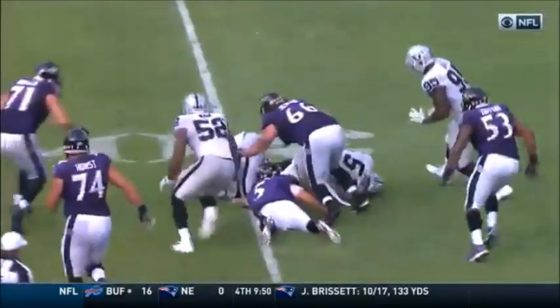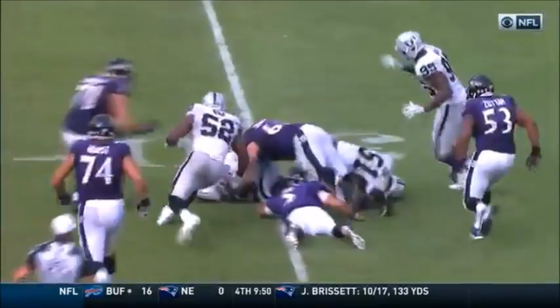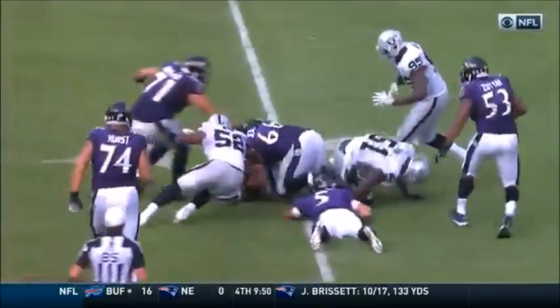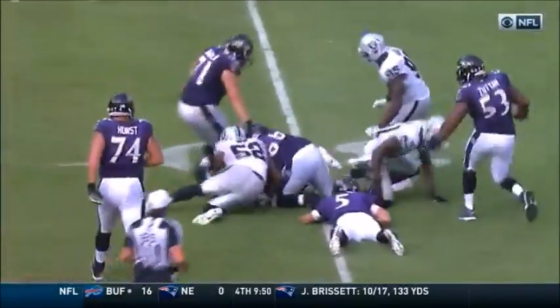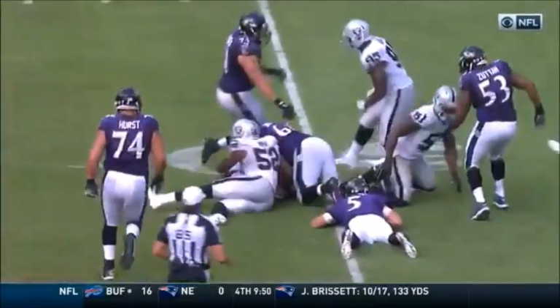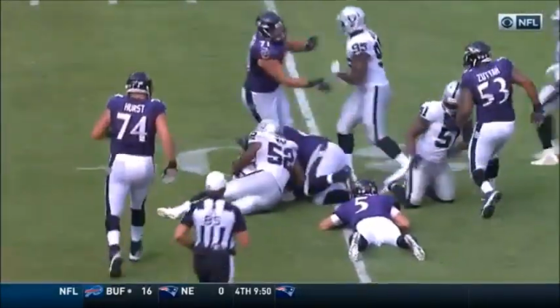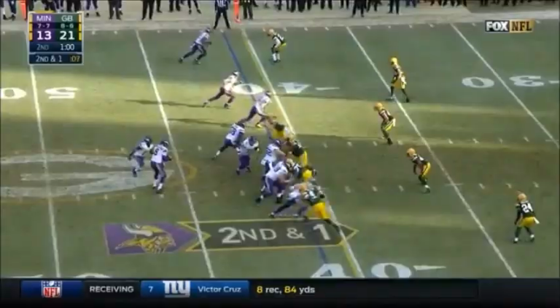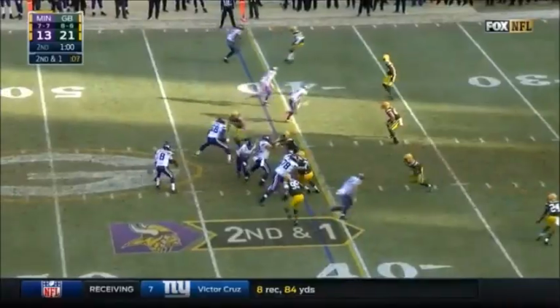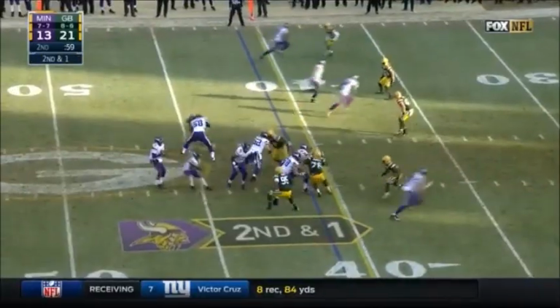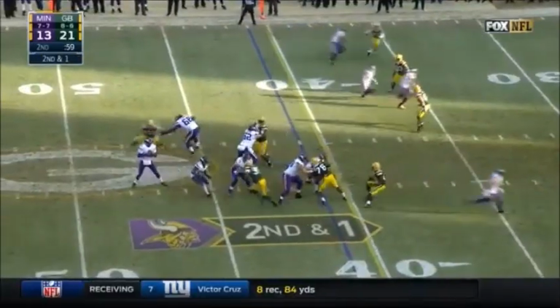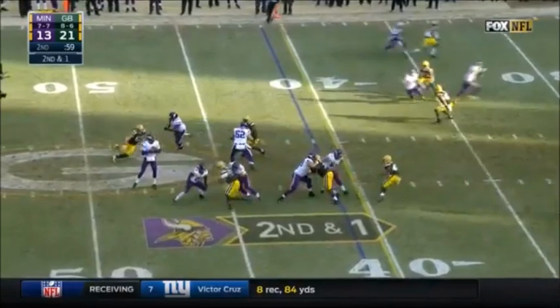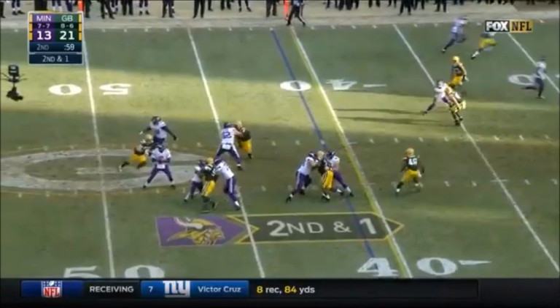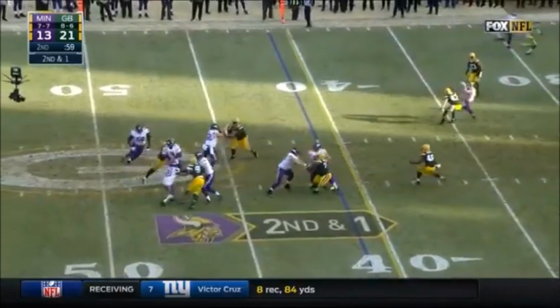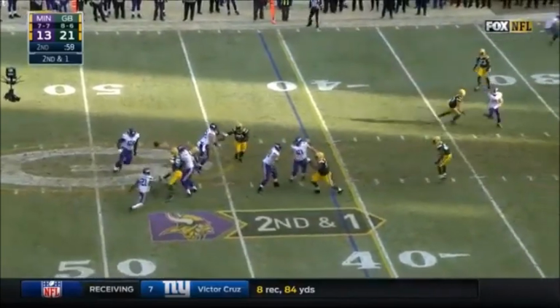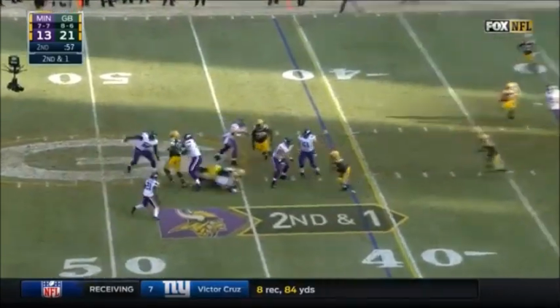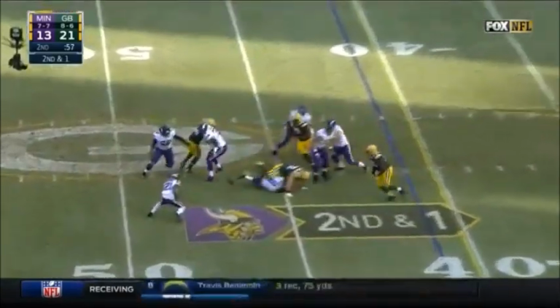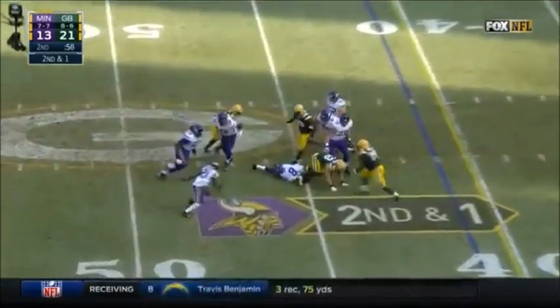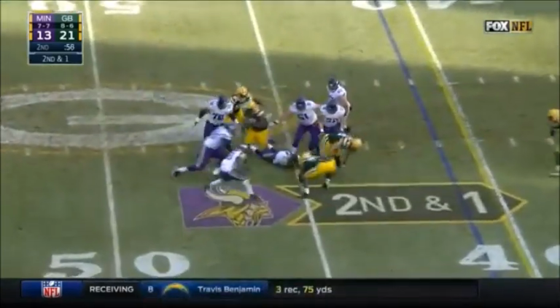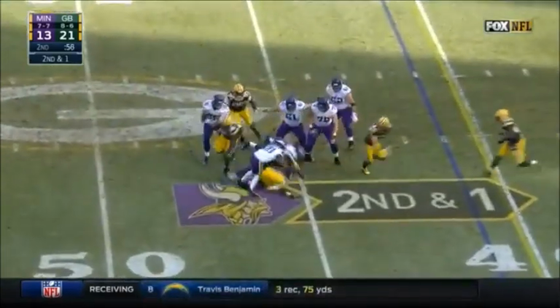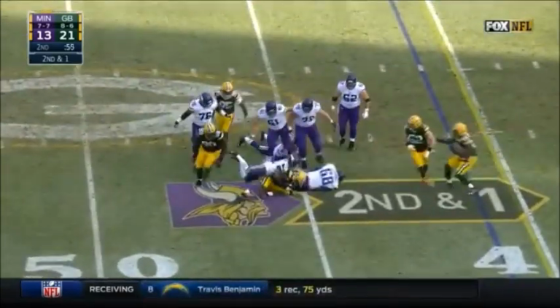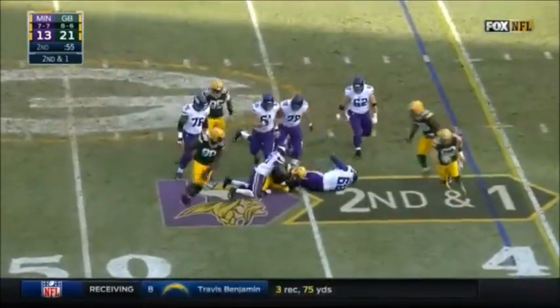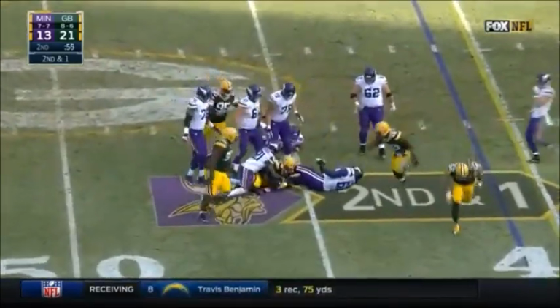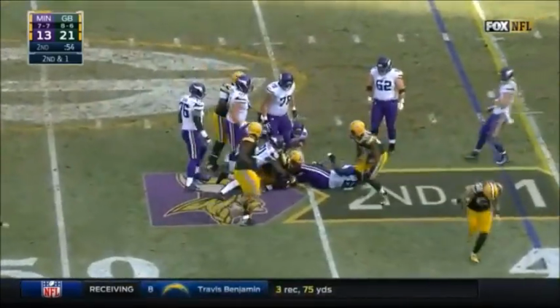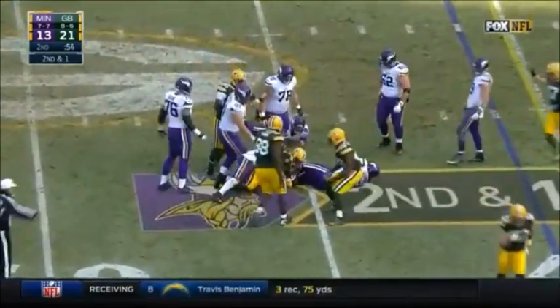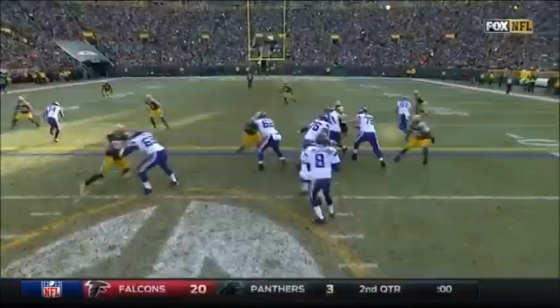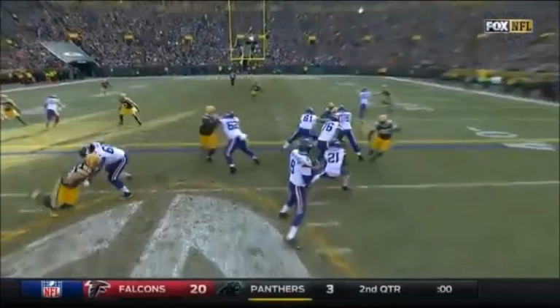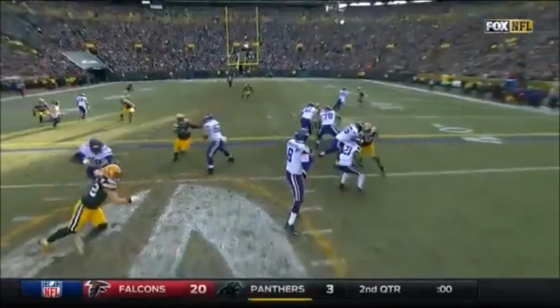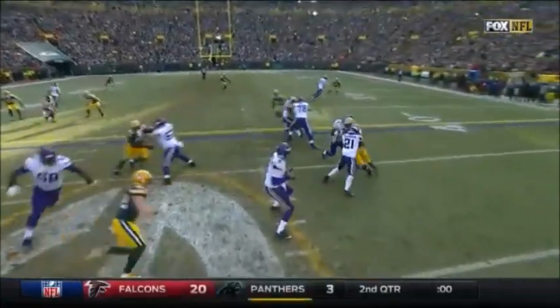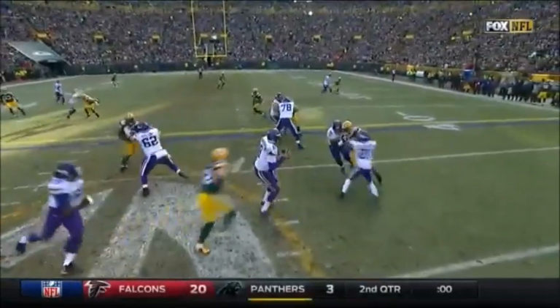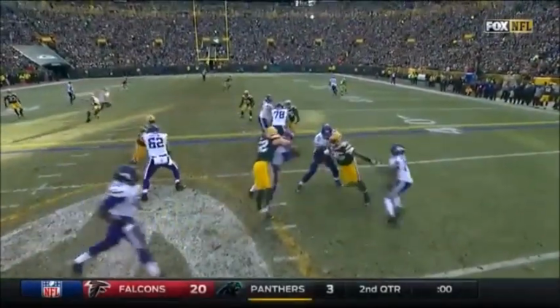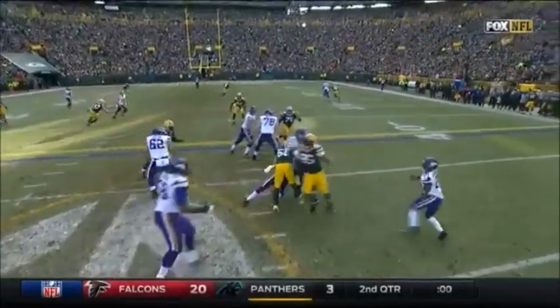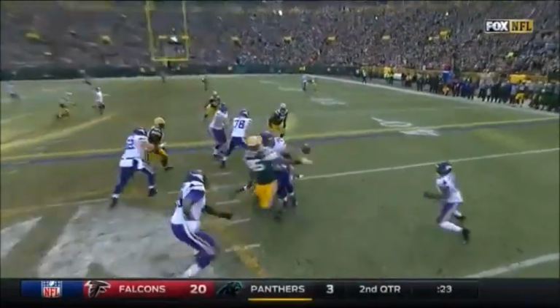Oakland recovers. Left for the Vikings, they fake the handoff and down goes Bradford. Packers have it, and it was Clay Matthews that knocked it out.